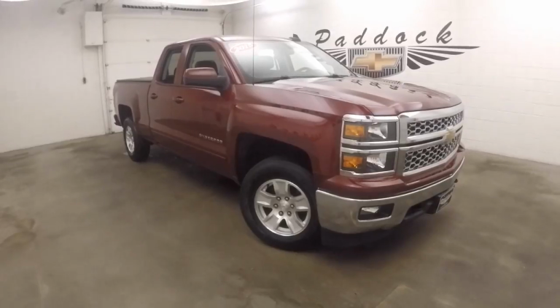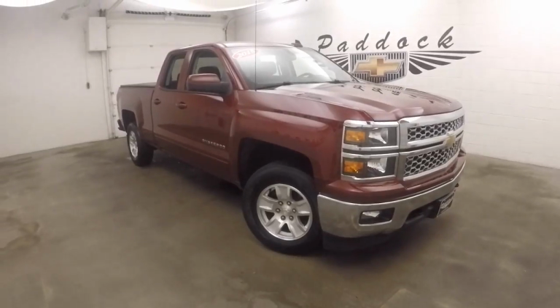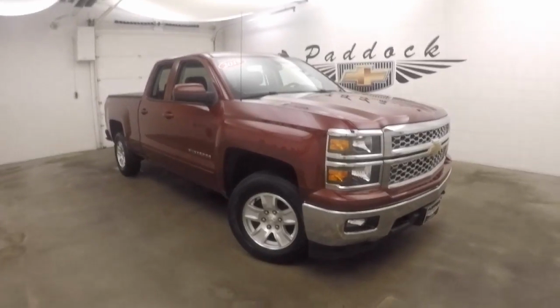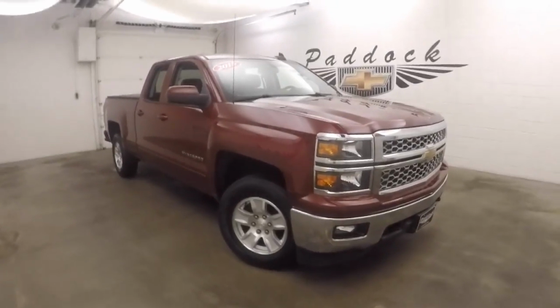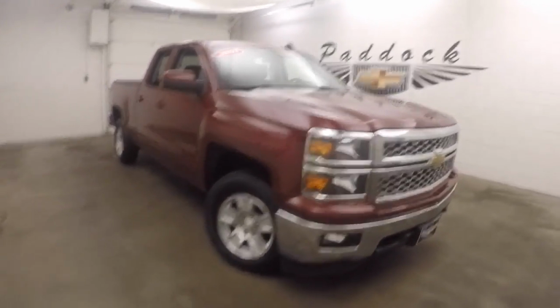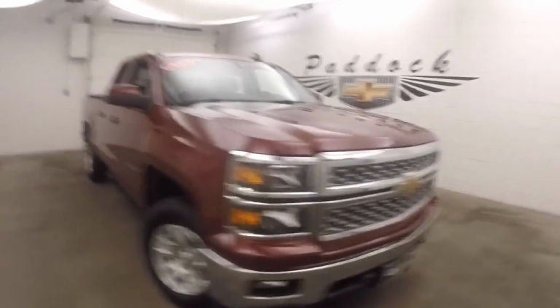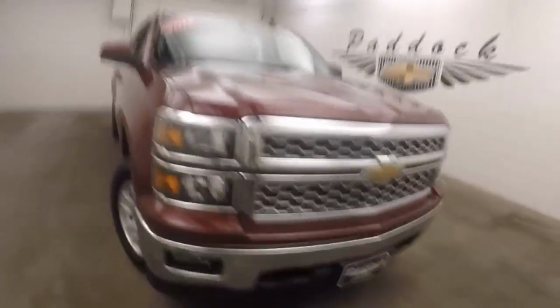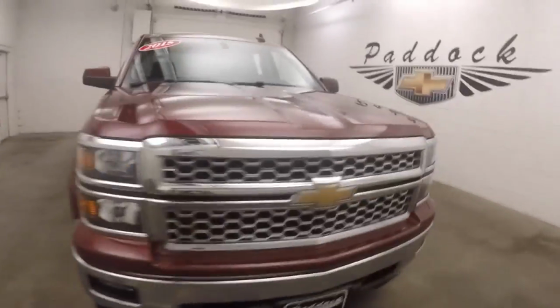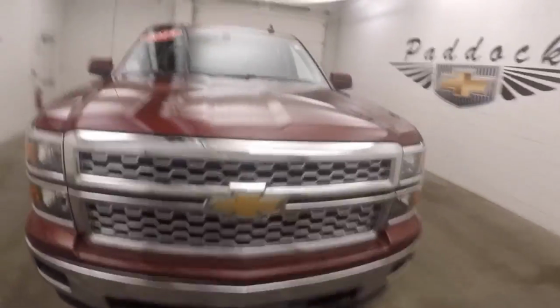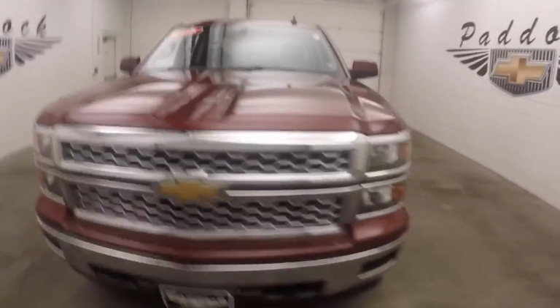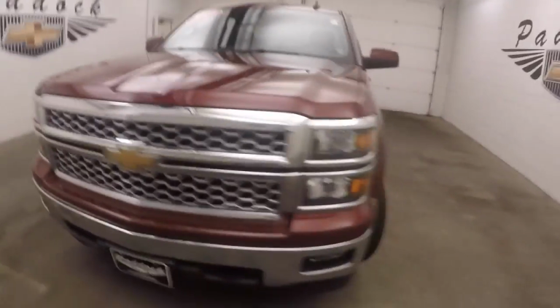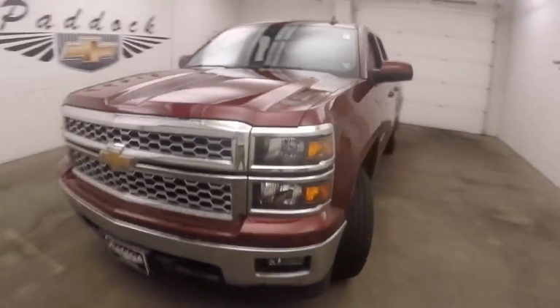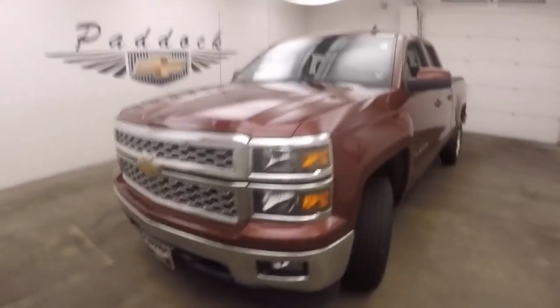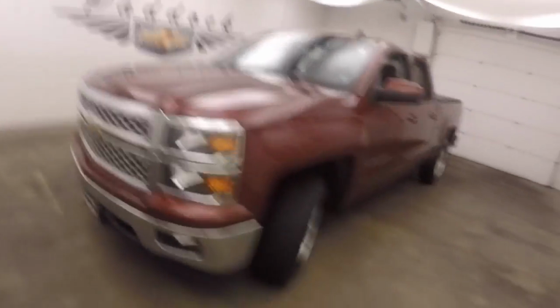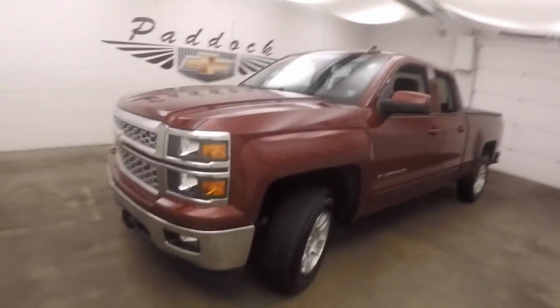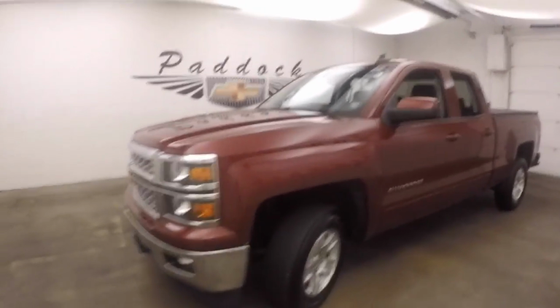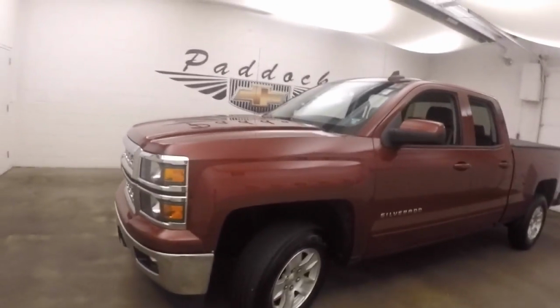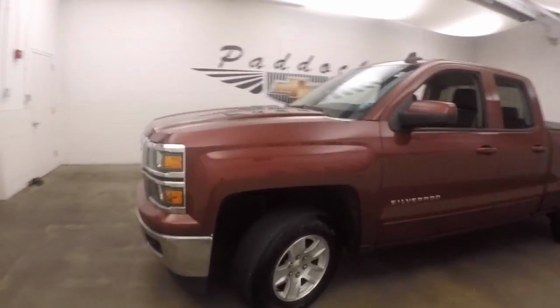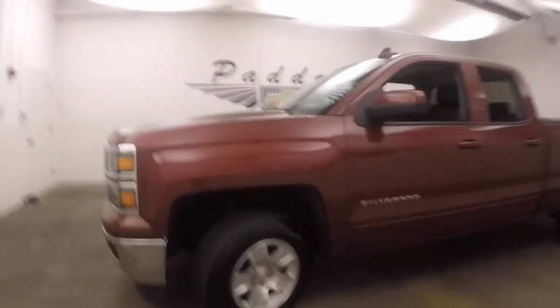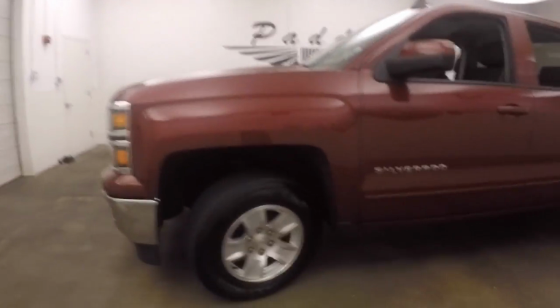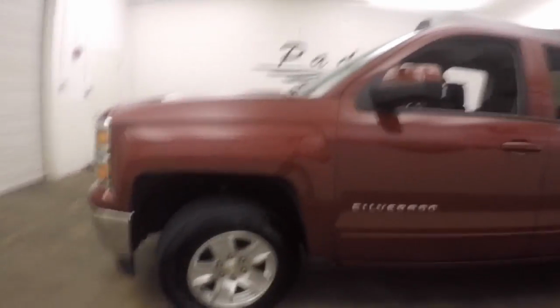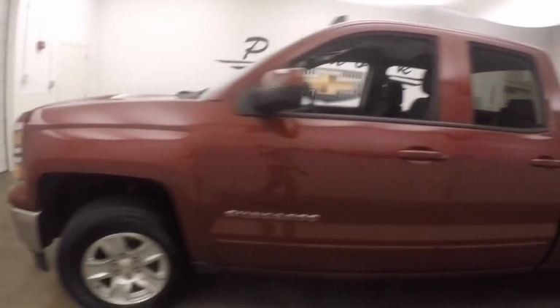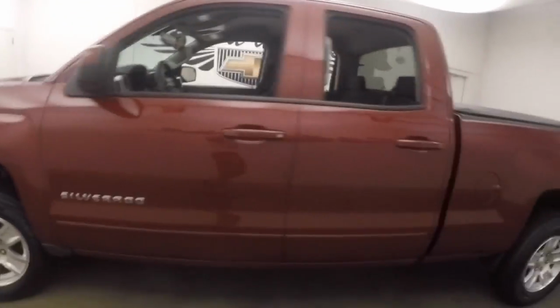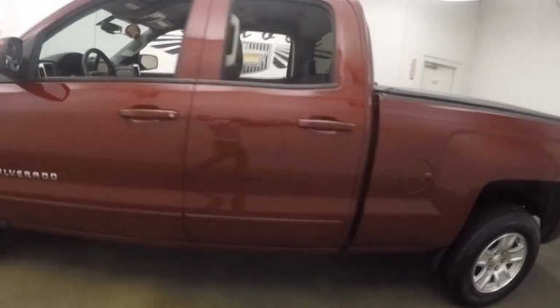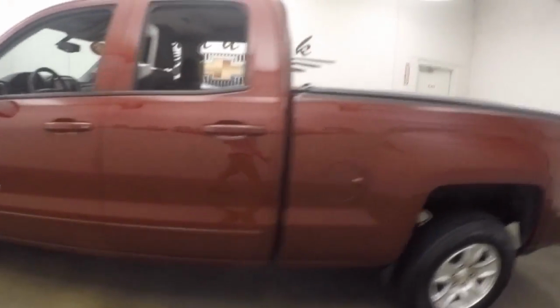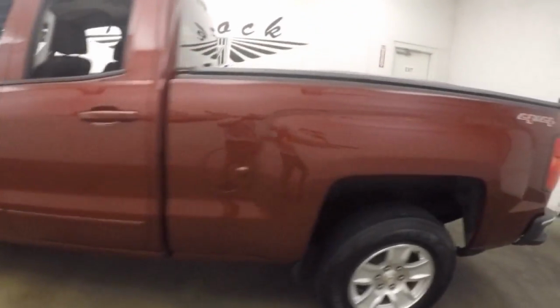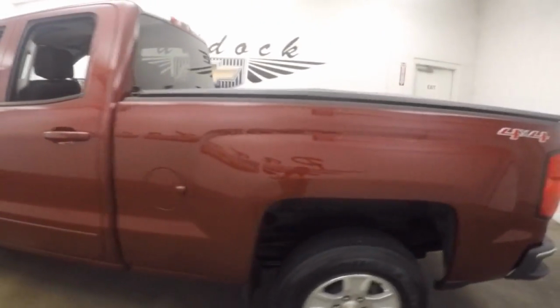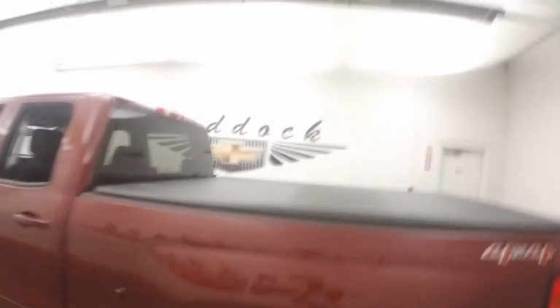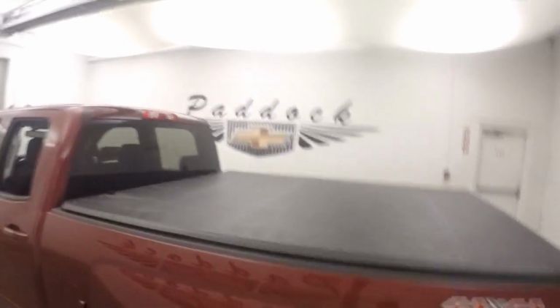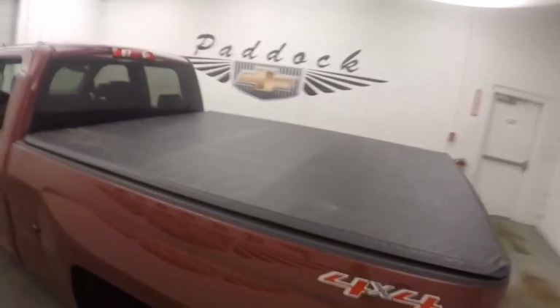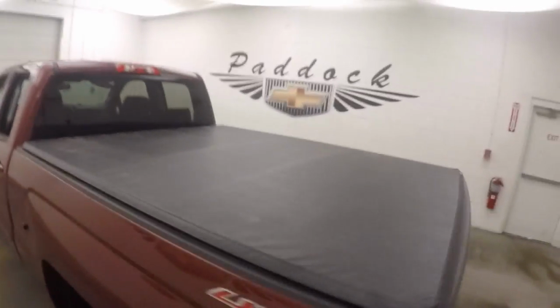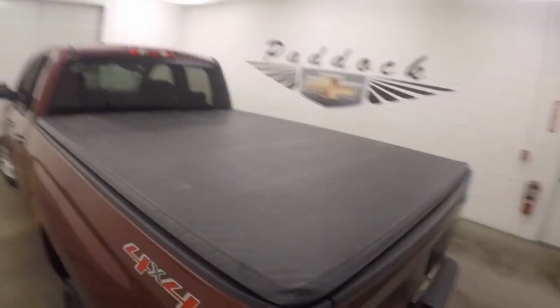It's a 2015 Chevy Silverado 1500. Nice red tint coat paint, alloy wheels, and it does have a tunnel cover.